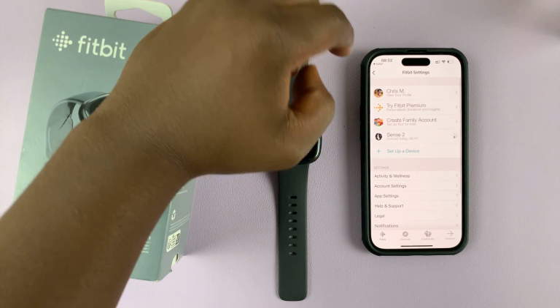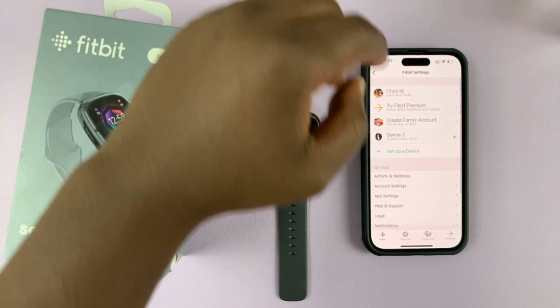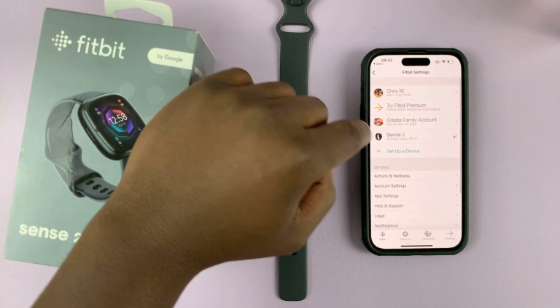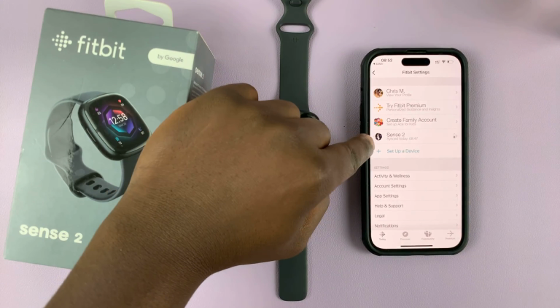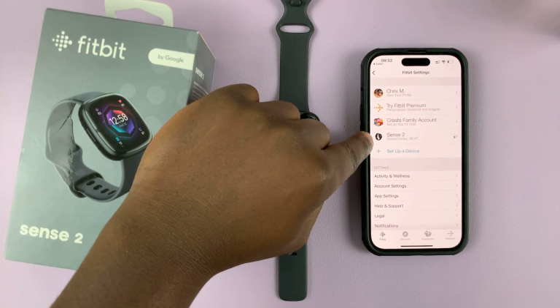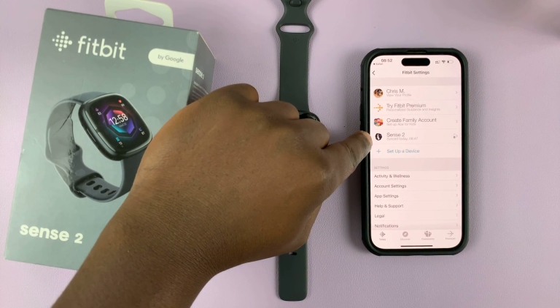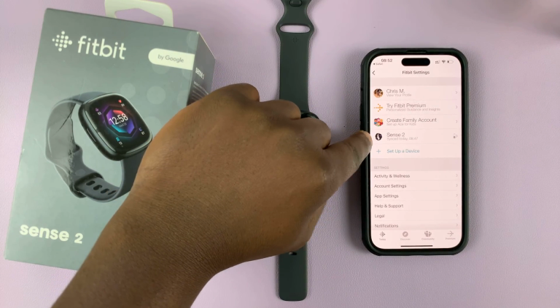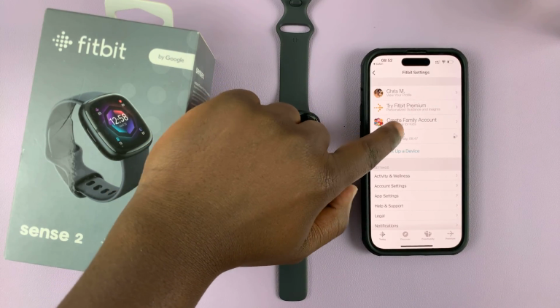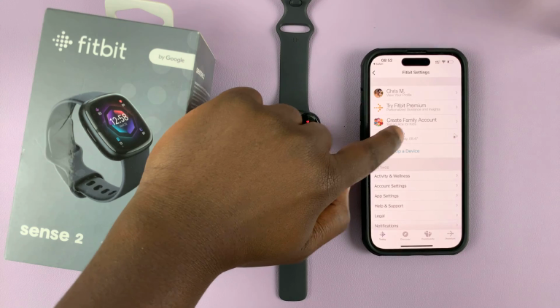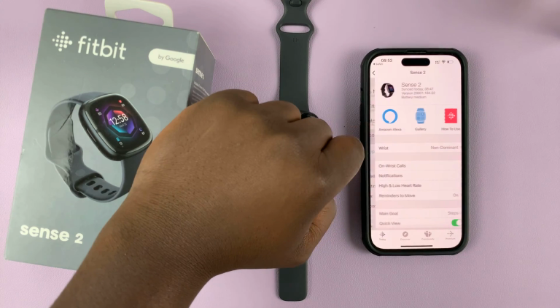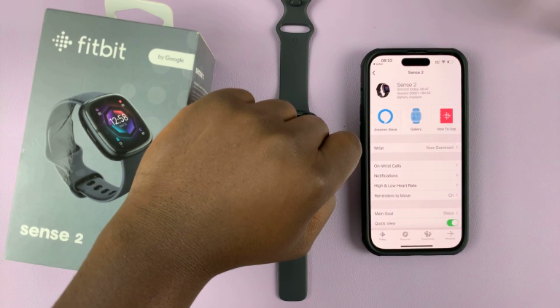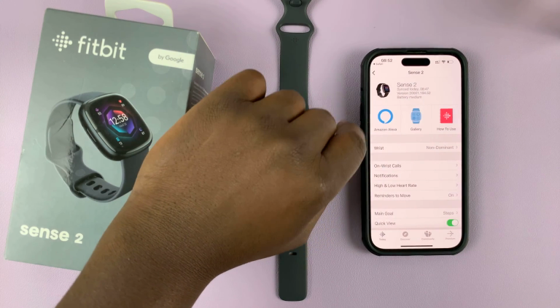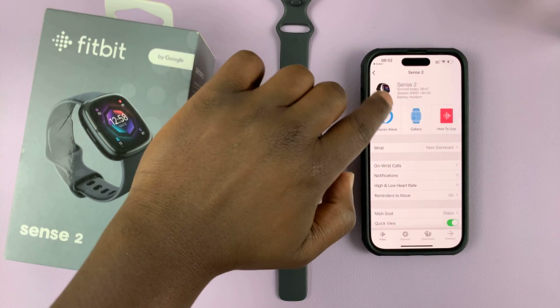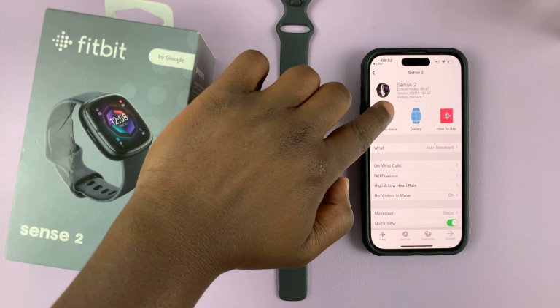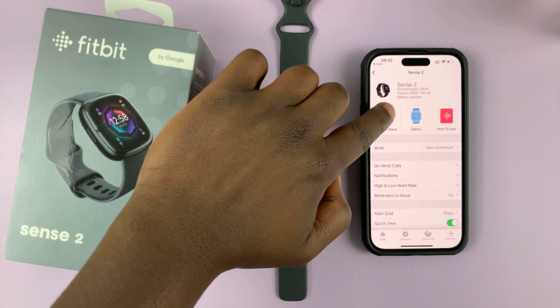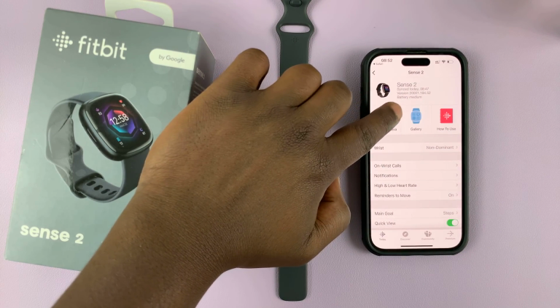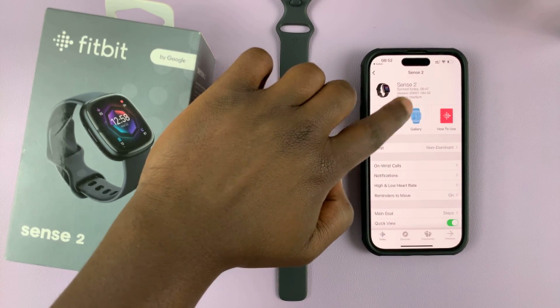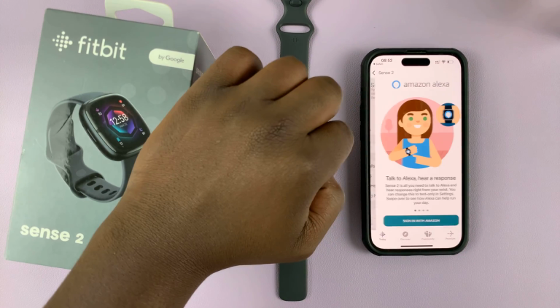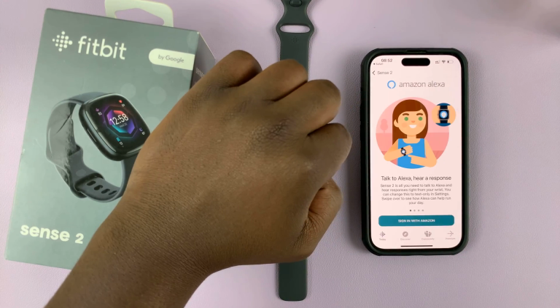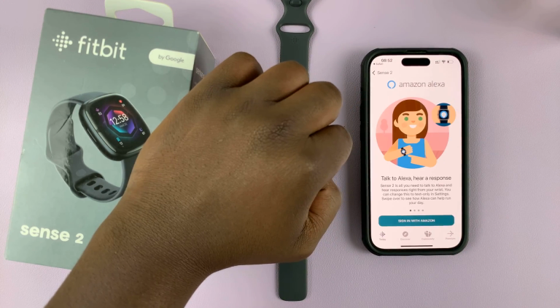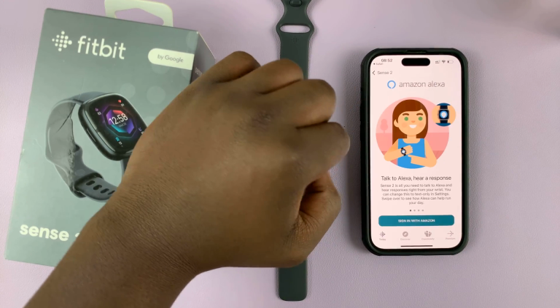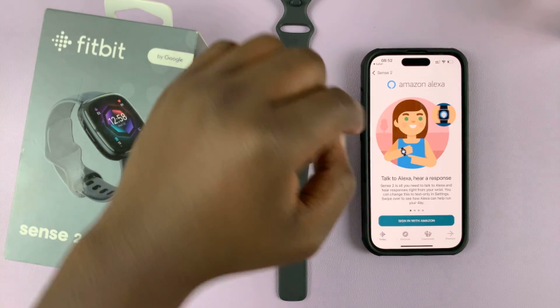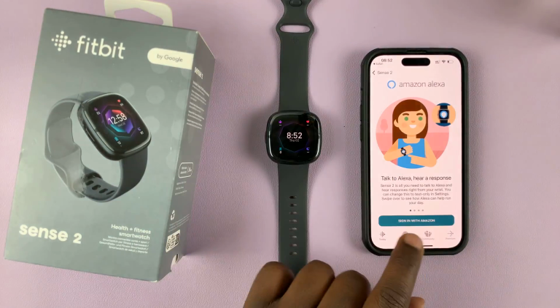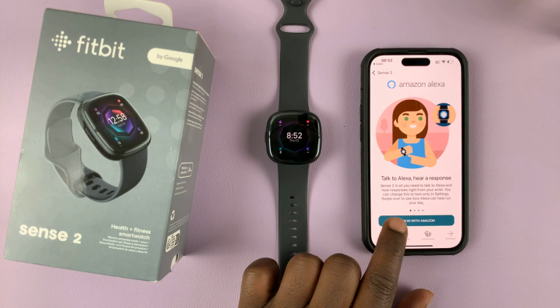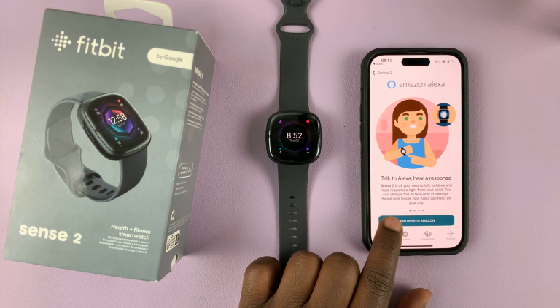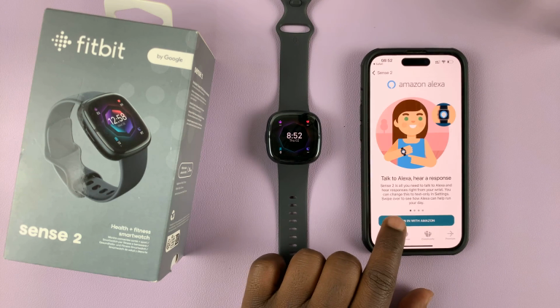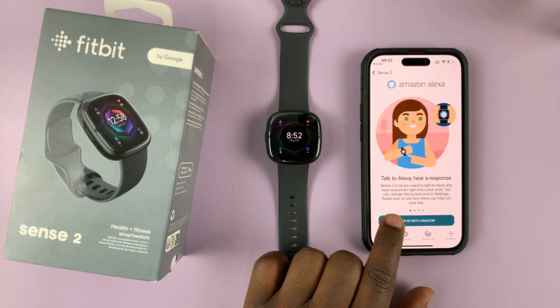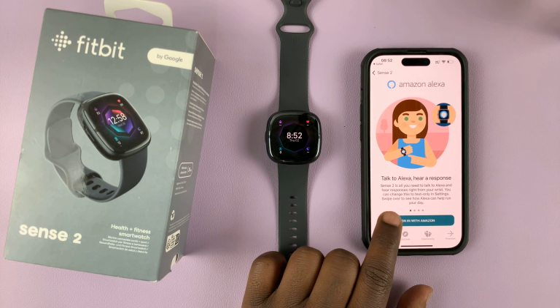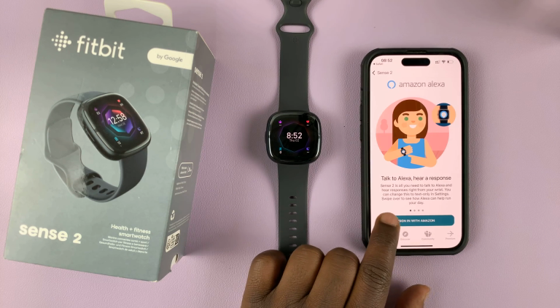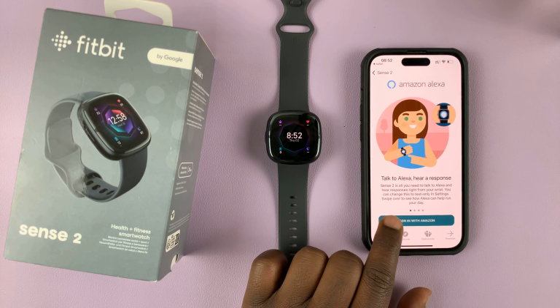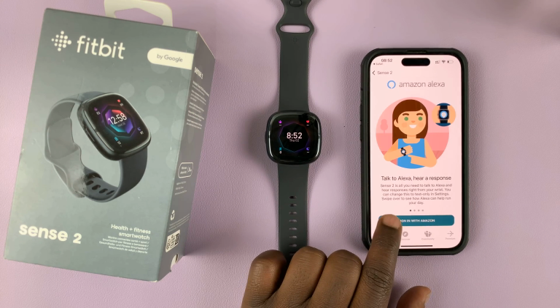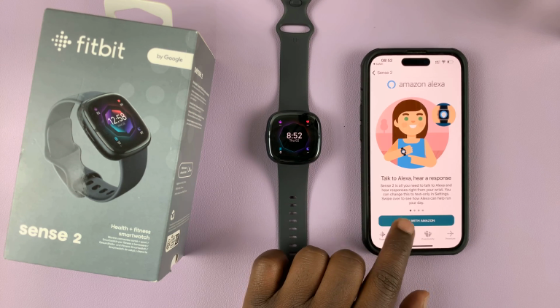Then select your Fitbit, which is Sense 2, and then tap on Amazon Alexa, and then tap on Sign In with Amazon.